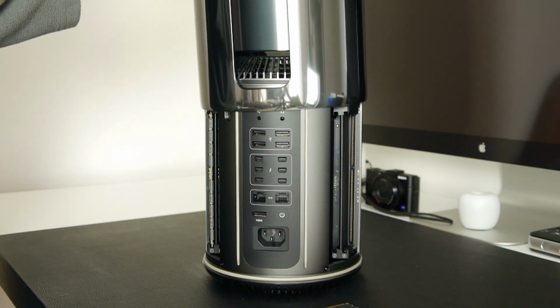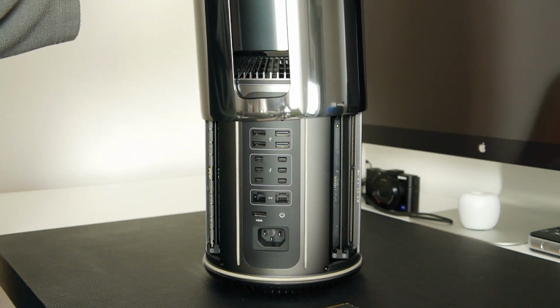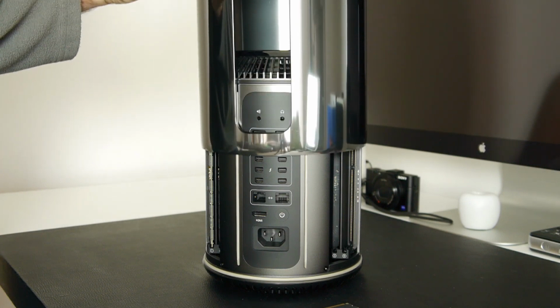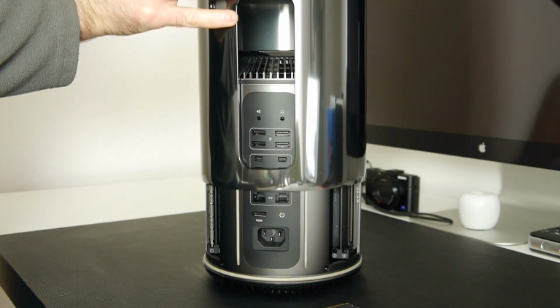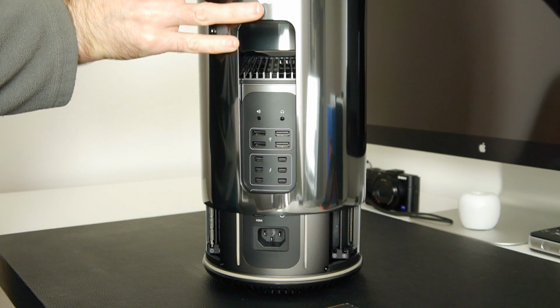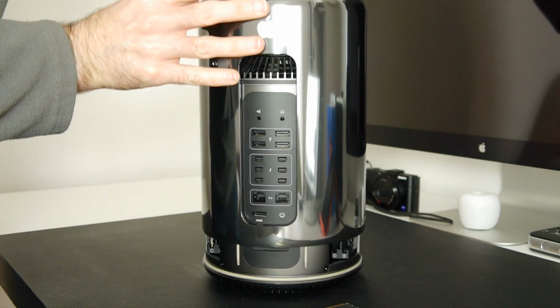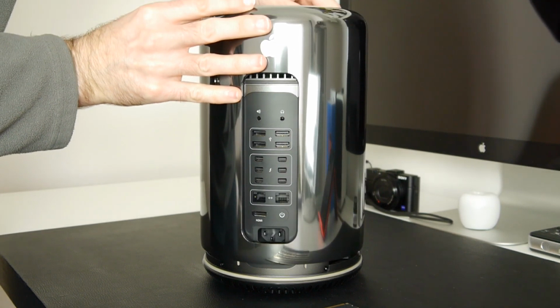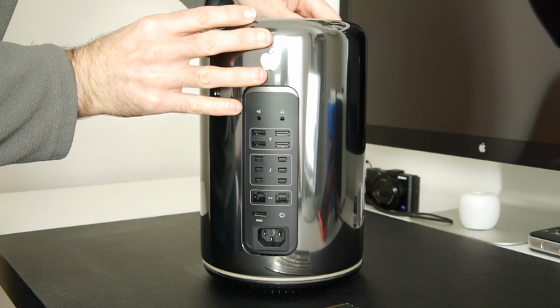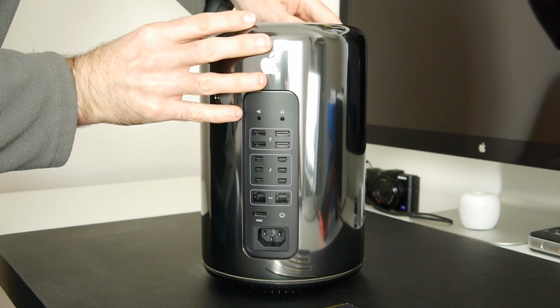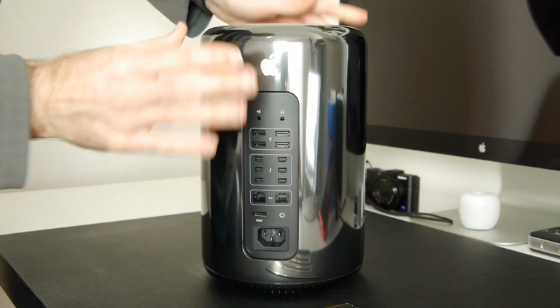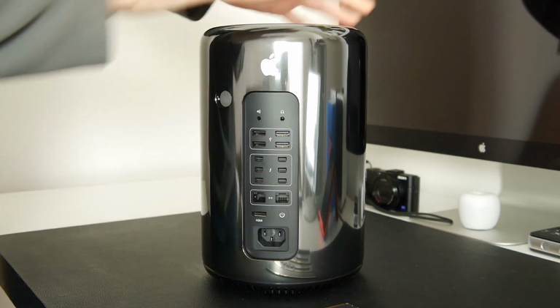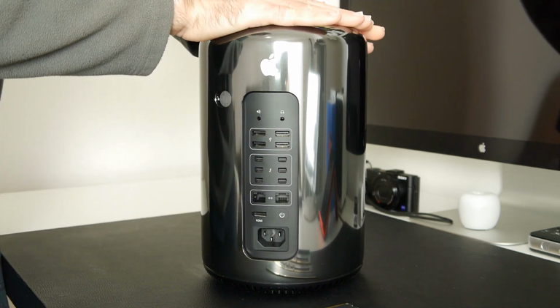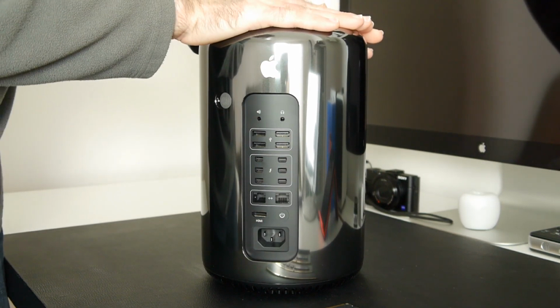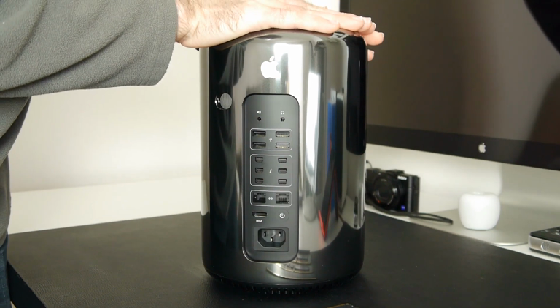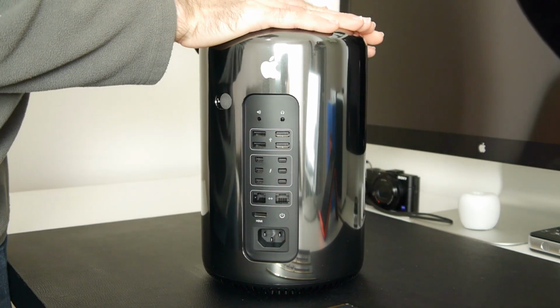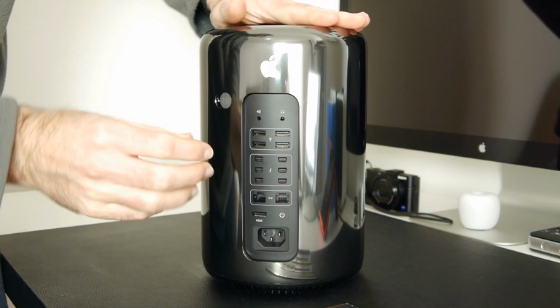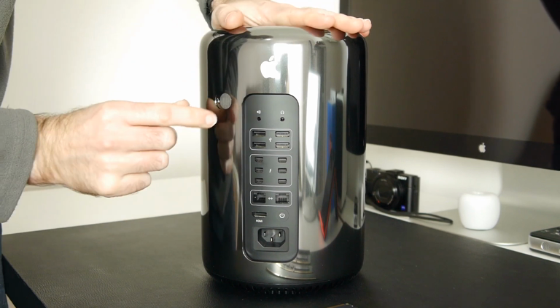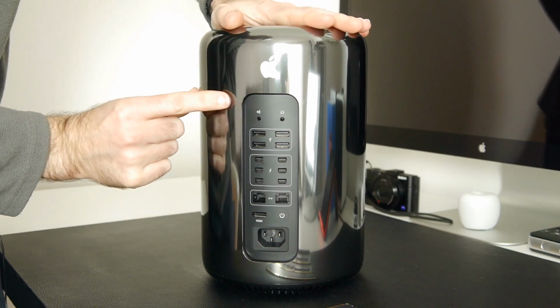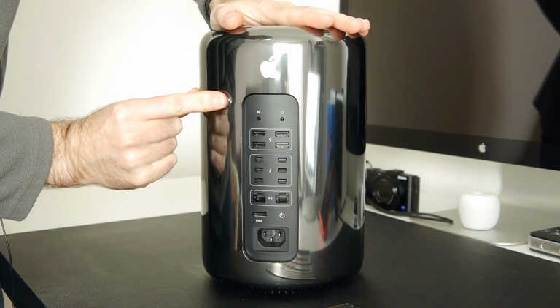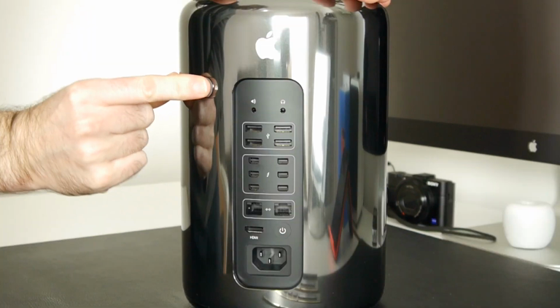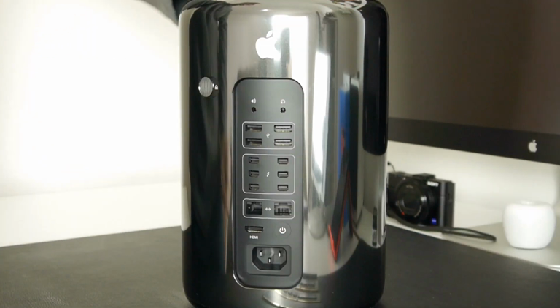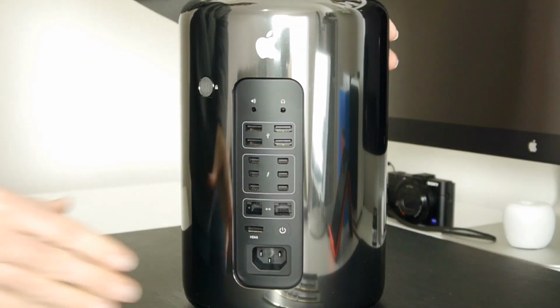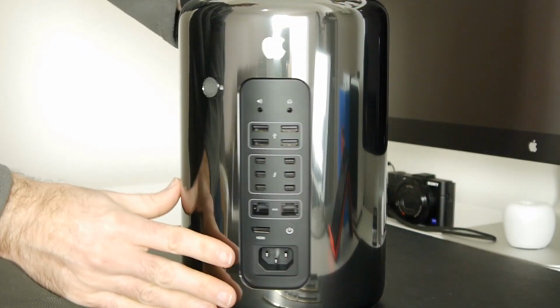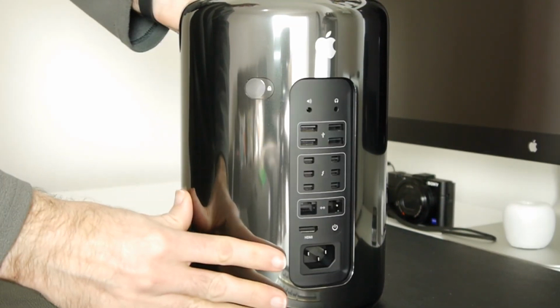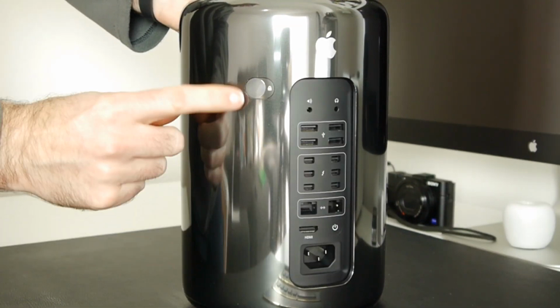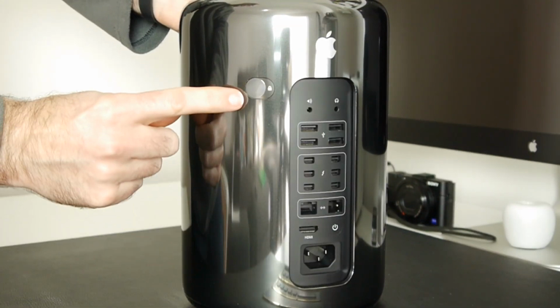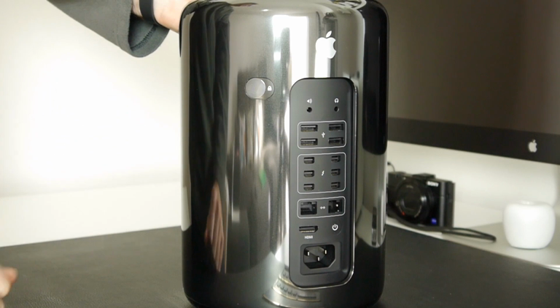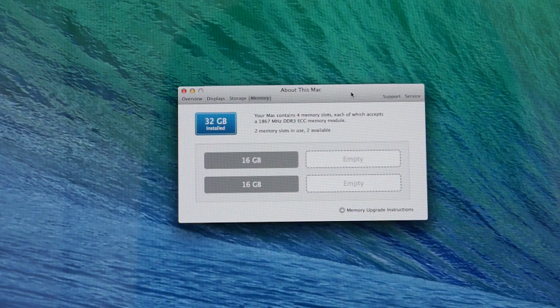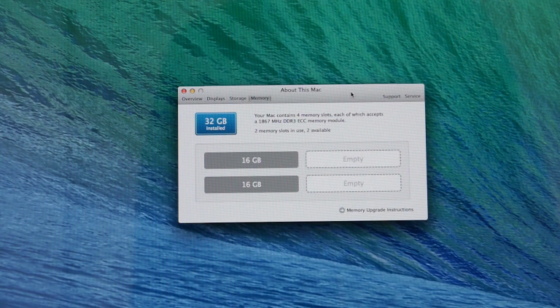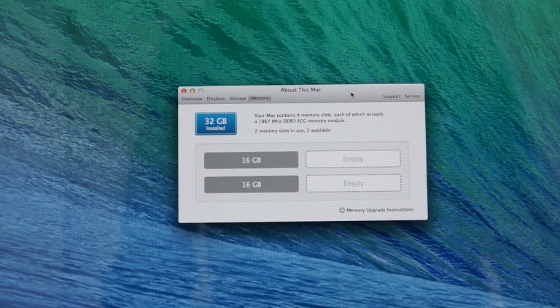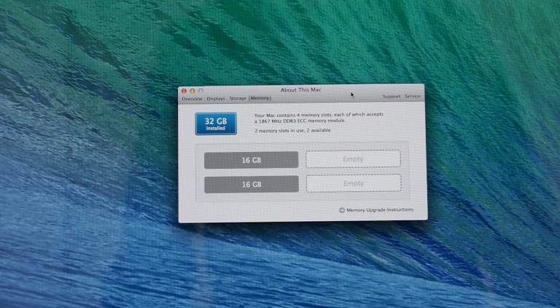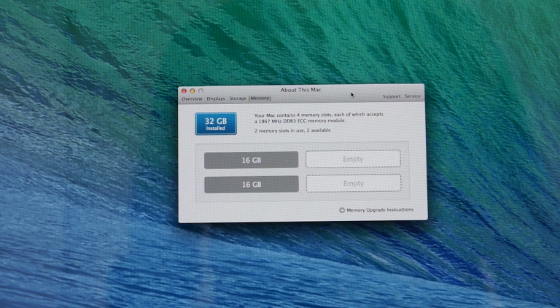Now we're ready to replace the outer cover — again very simple. We just line it up and lower it down into position, give it a little push to make sure it's seated properly, and then lock the switch back into the locked position.